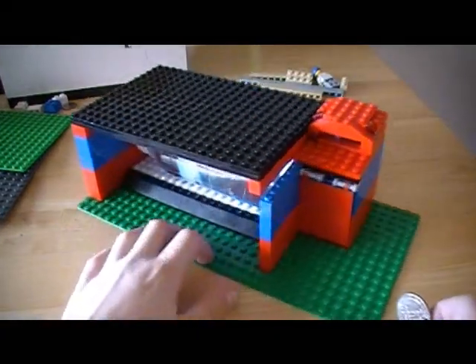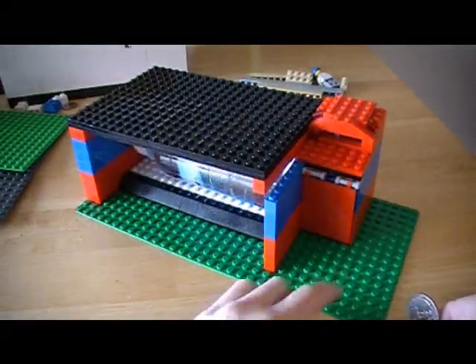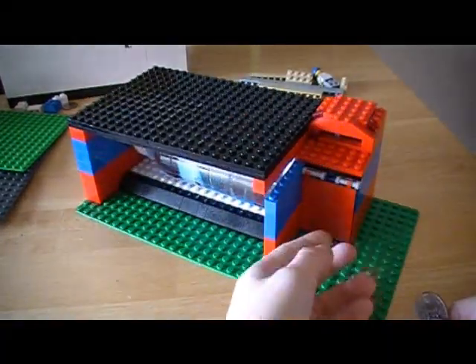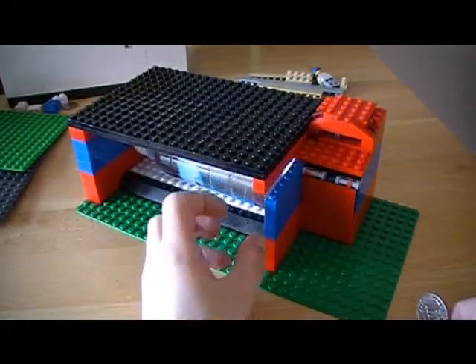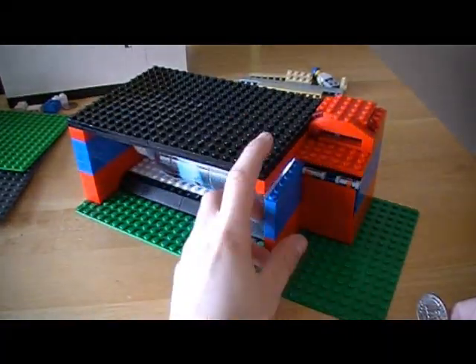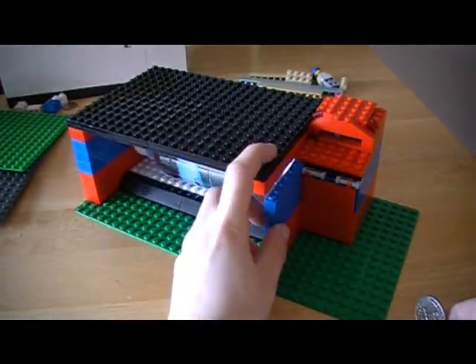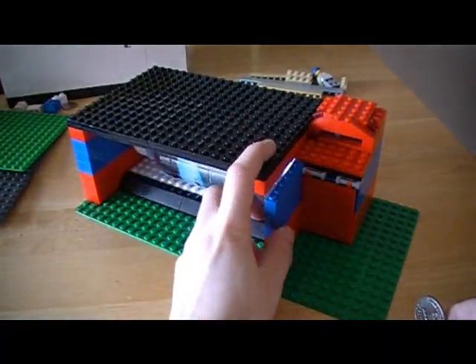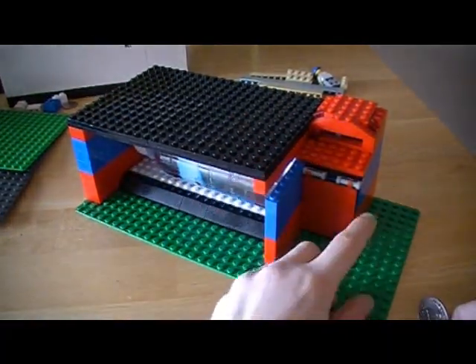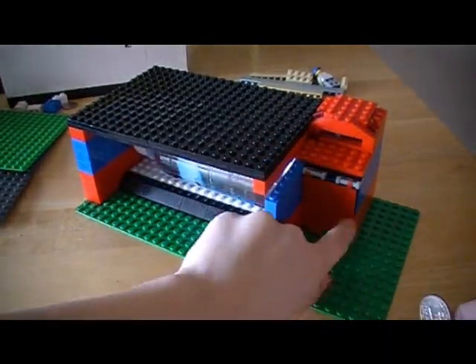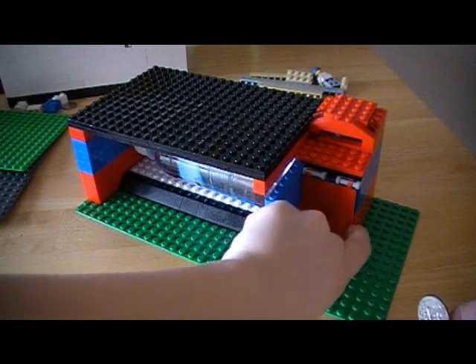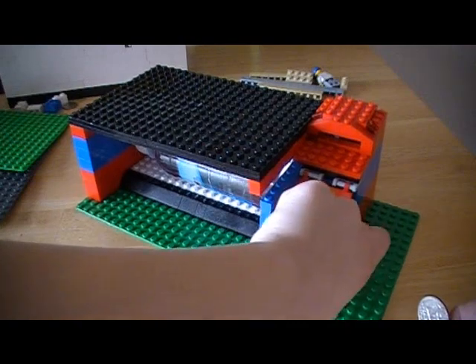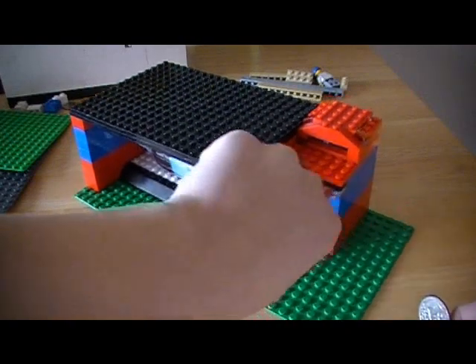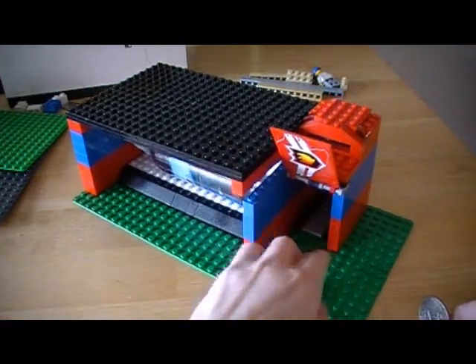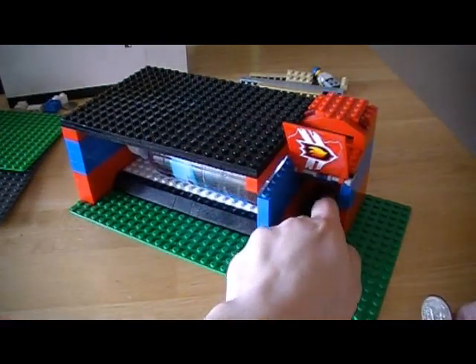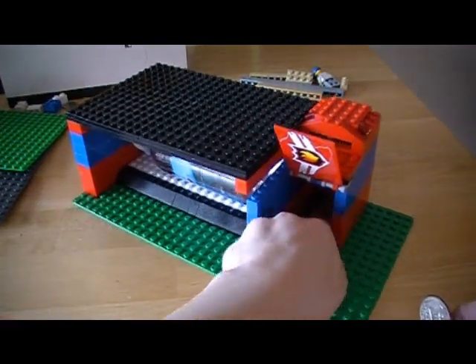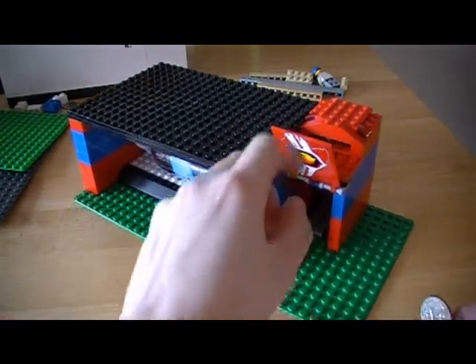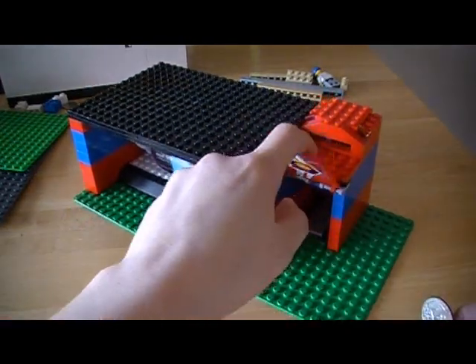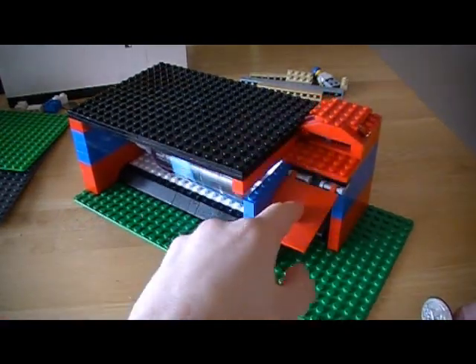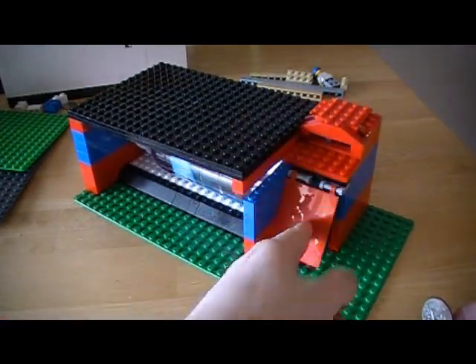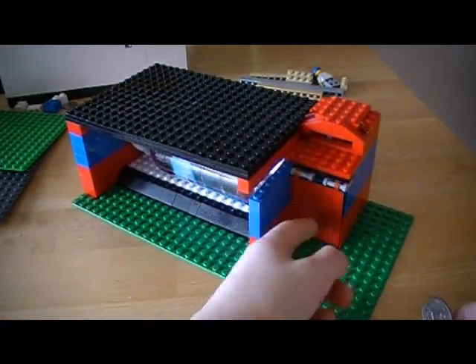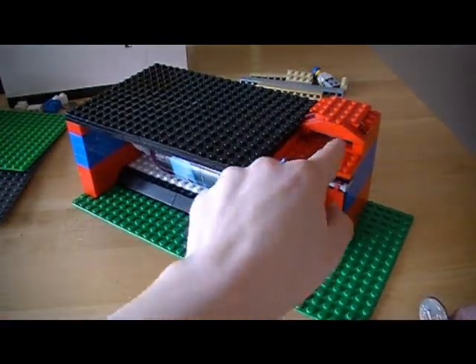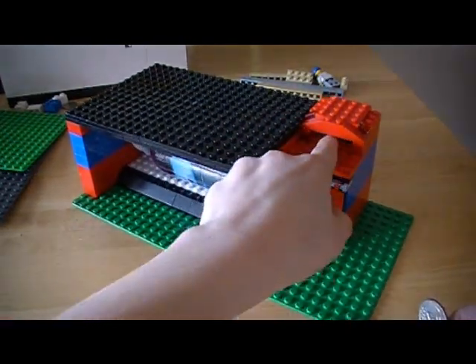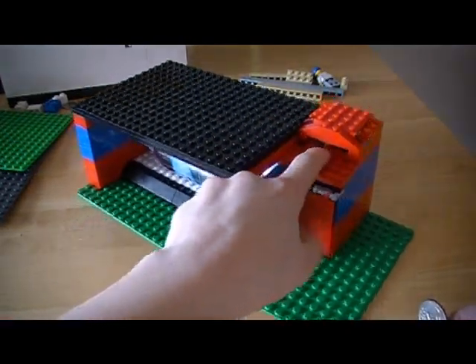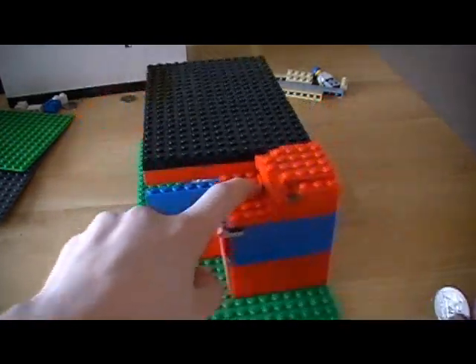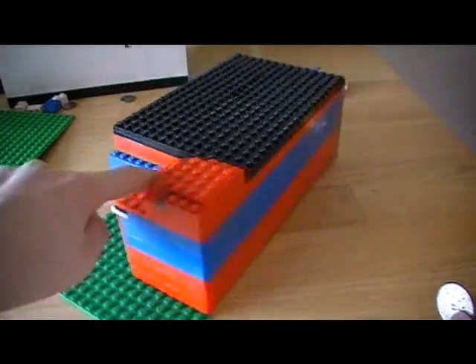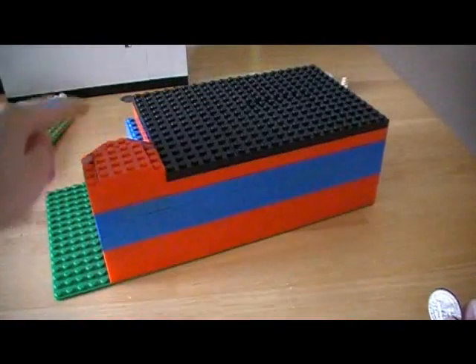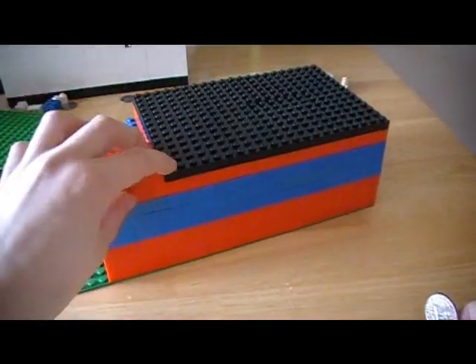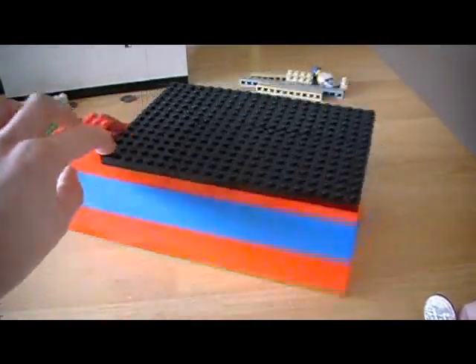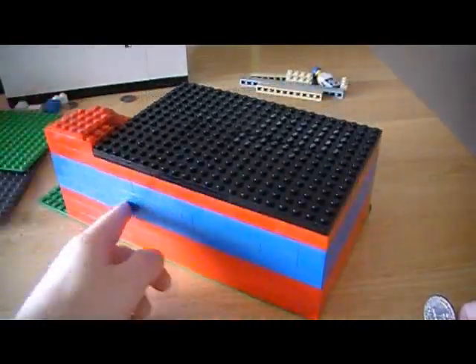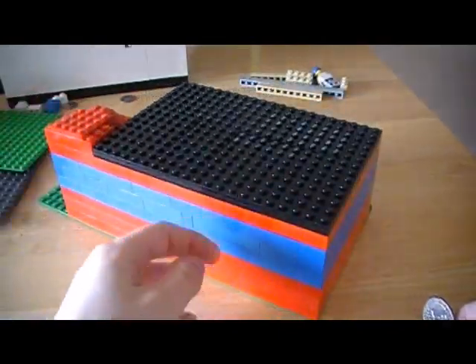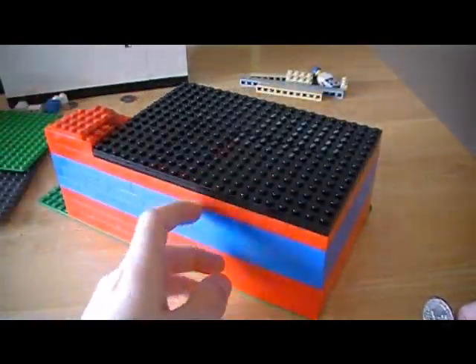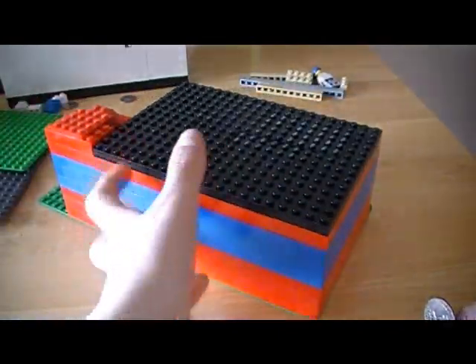So I'll give you a 360 view. Here is the coin tray hatch thing, here is the coin slot, and back here it's just blue and red.